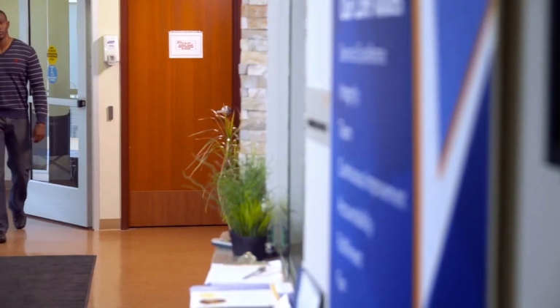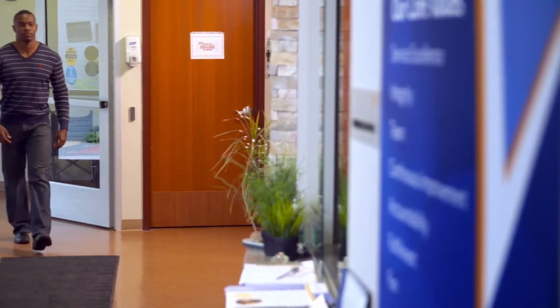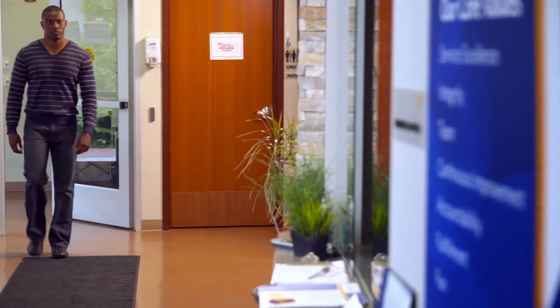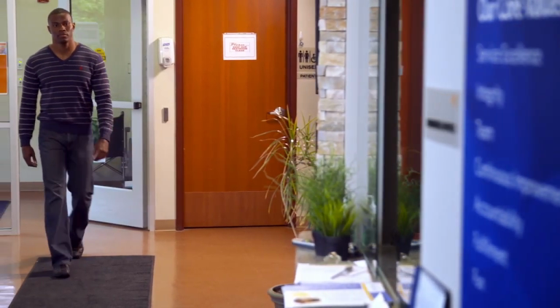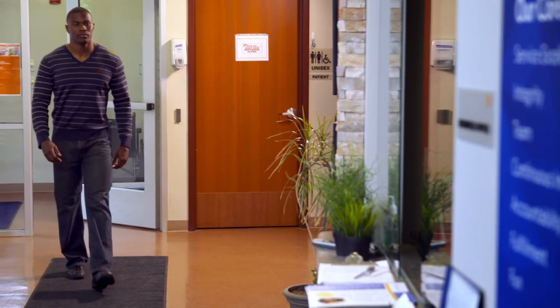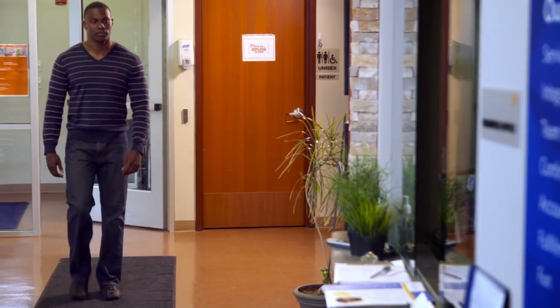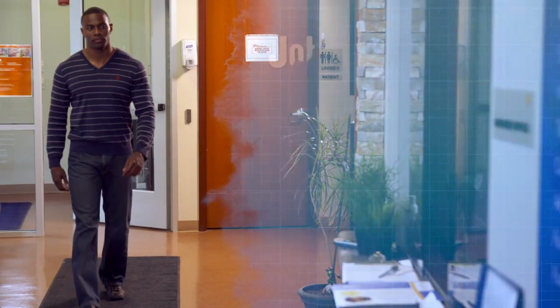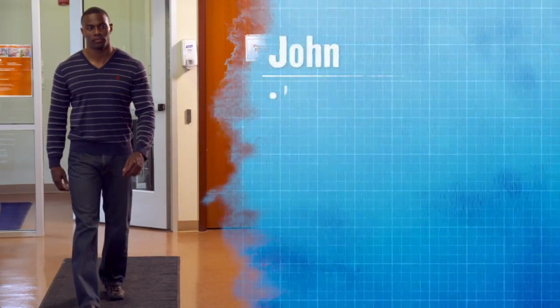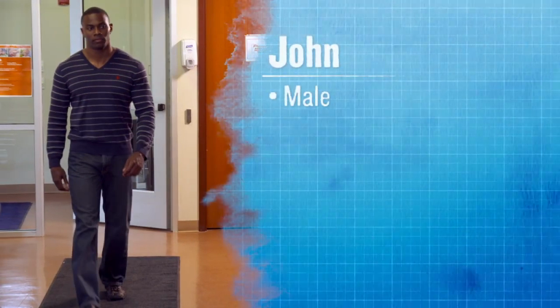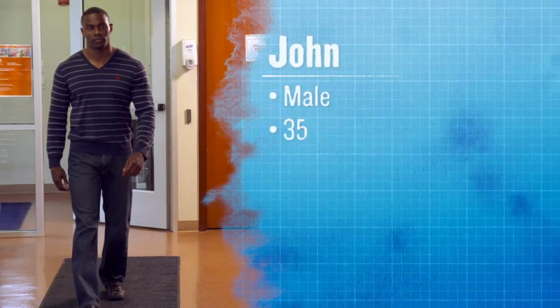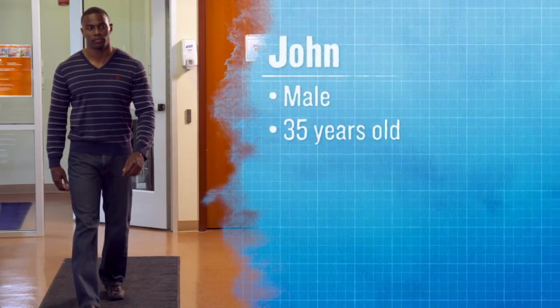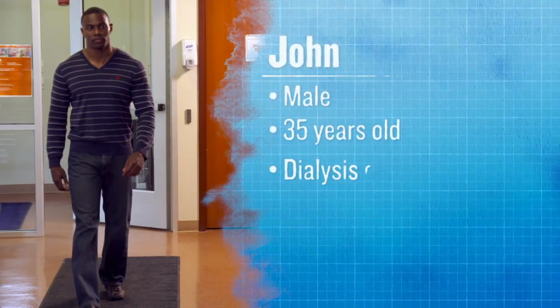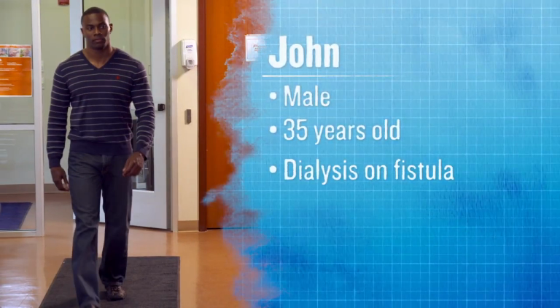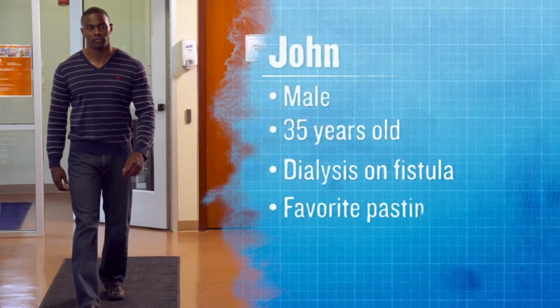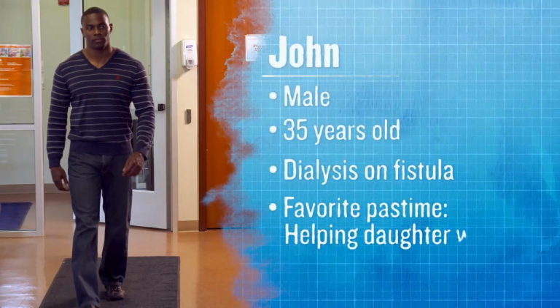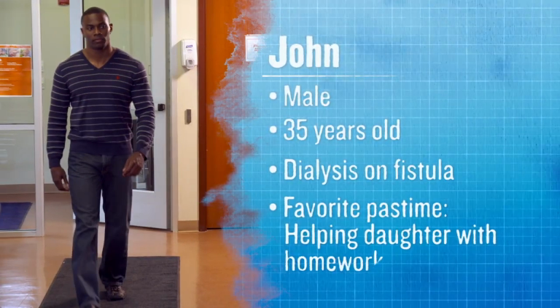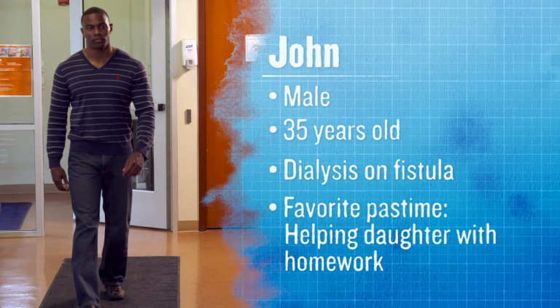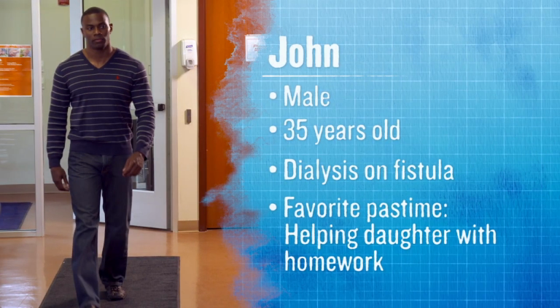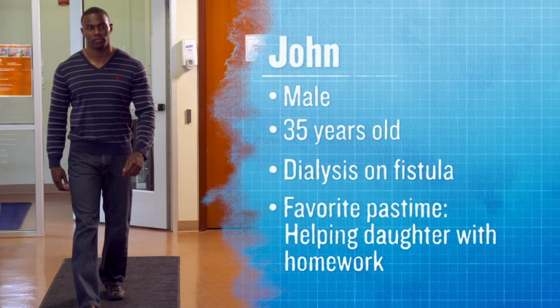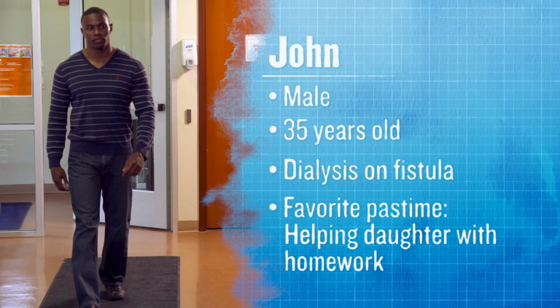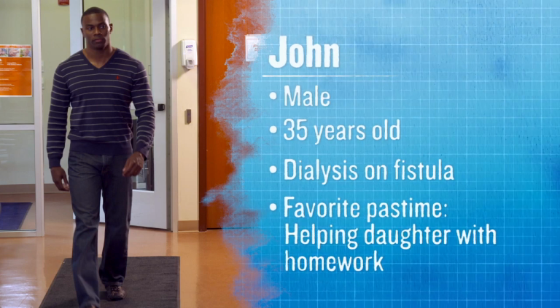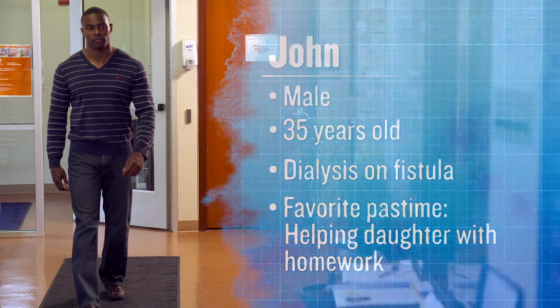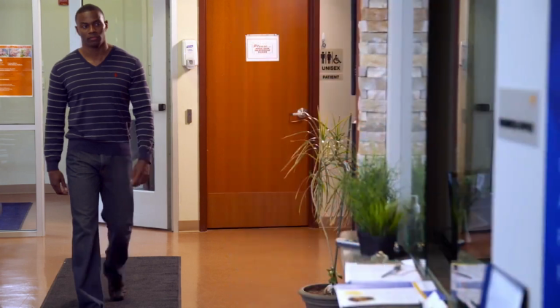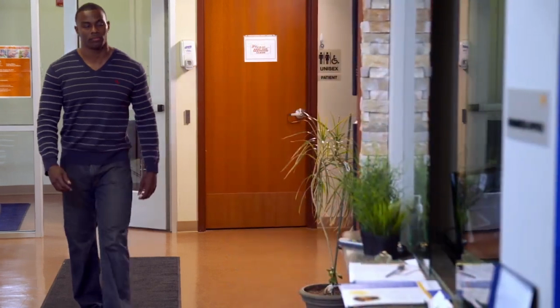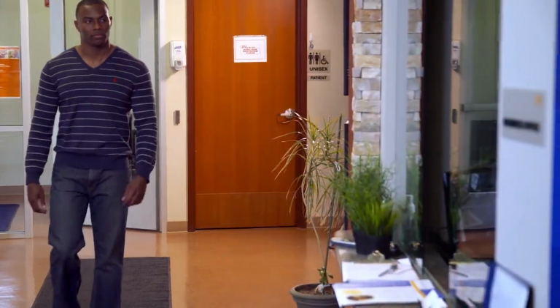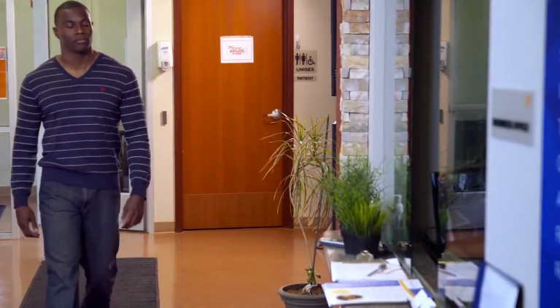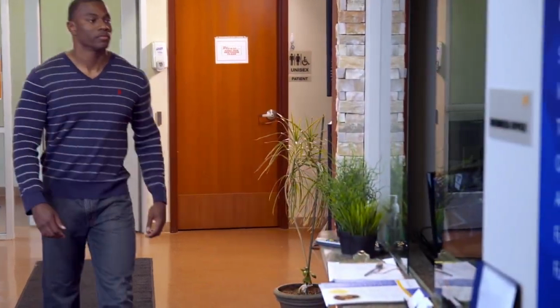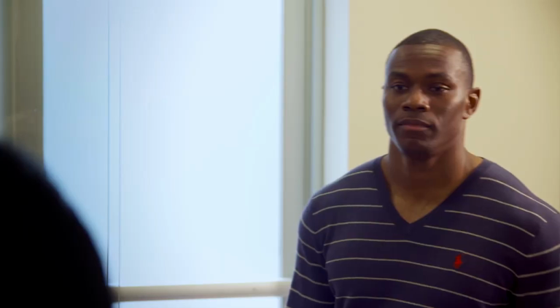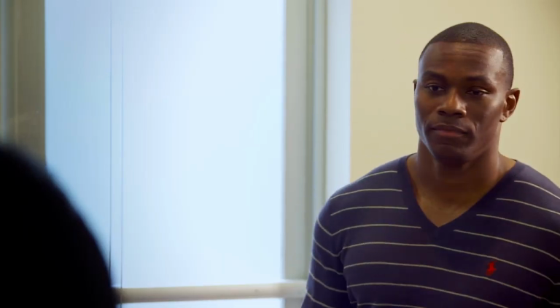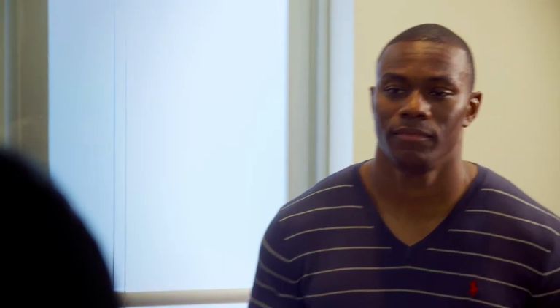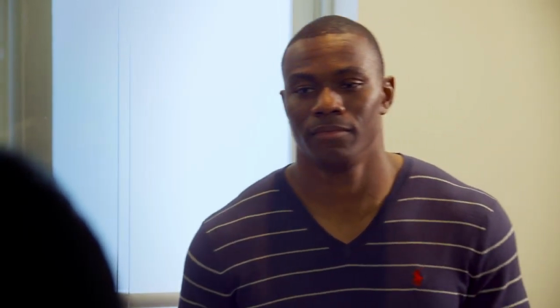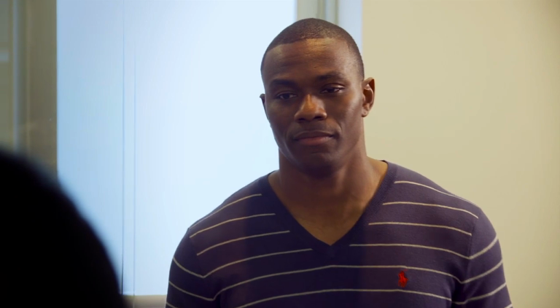Take John for example. John has been on dialysis for six years. Most of that time was without complications, but there was one event — a vascular access infection — that had the potential to change everything.